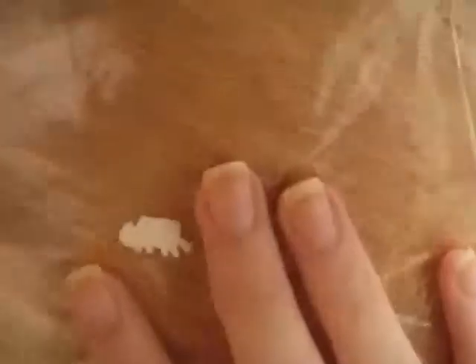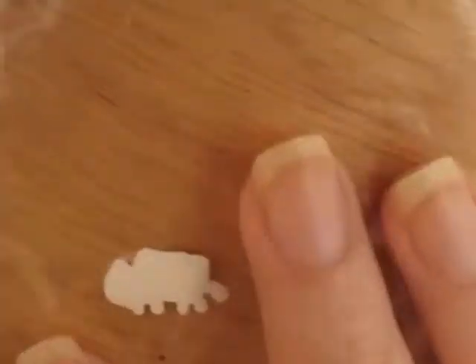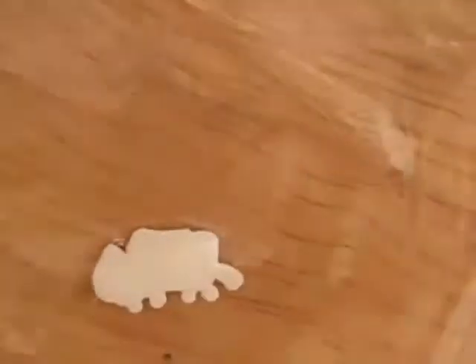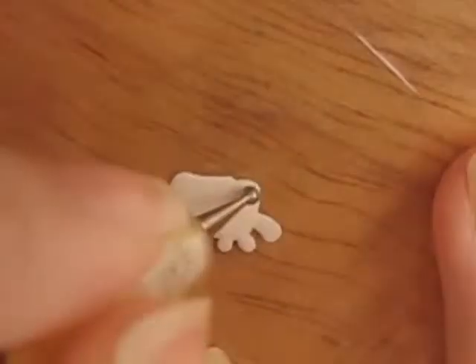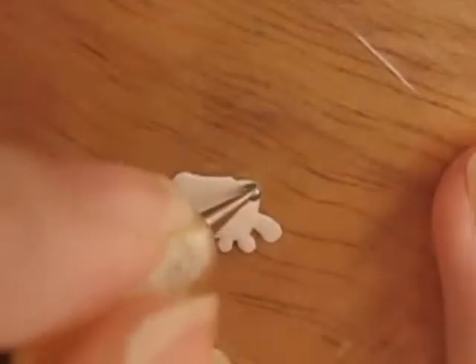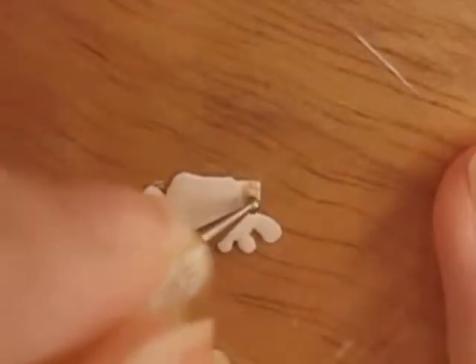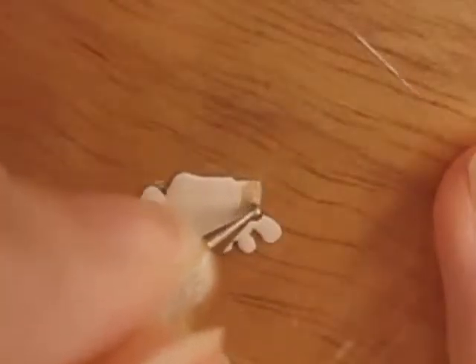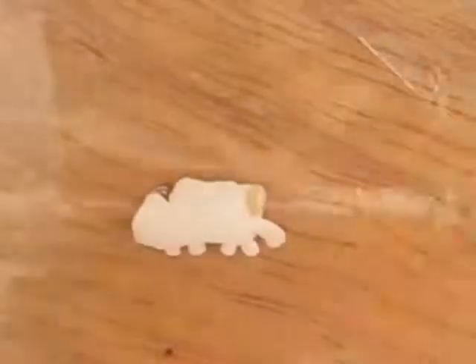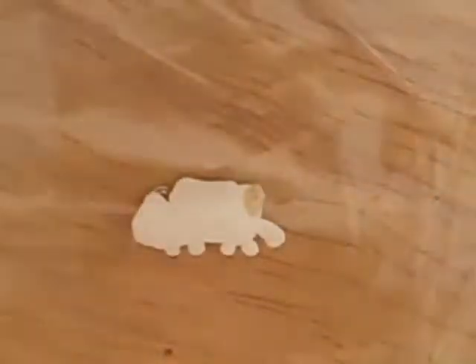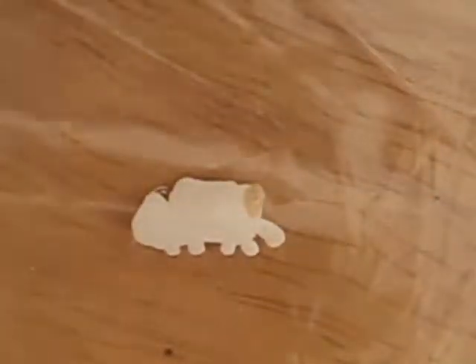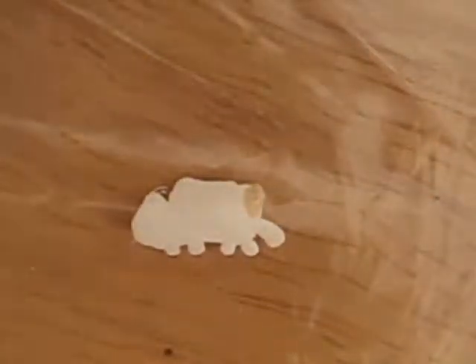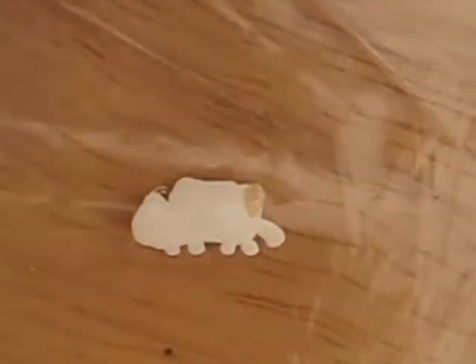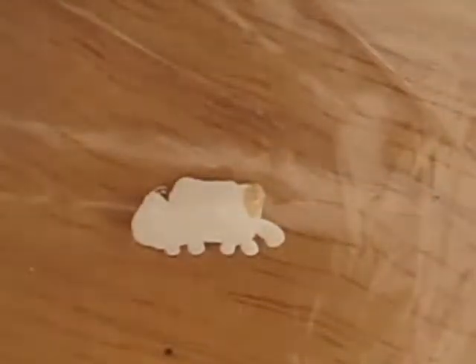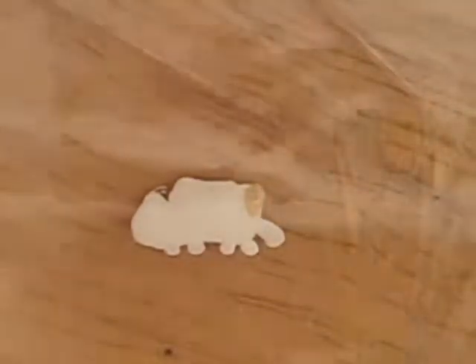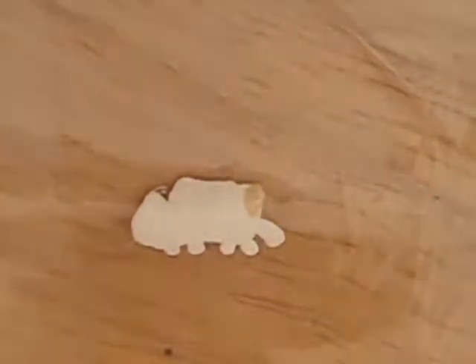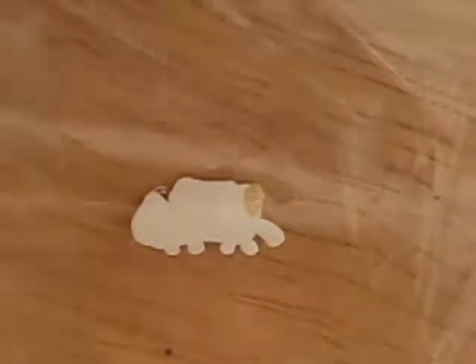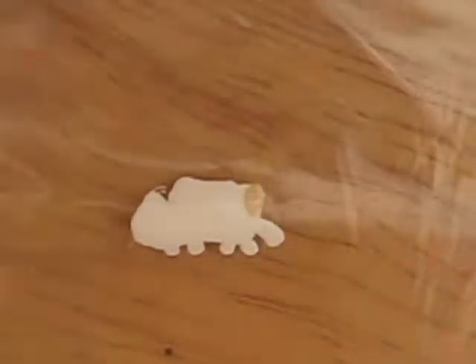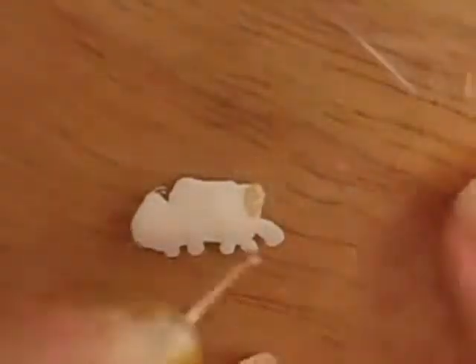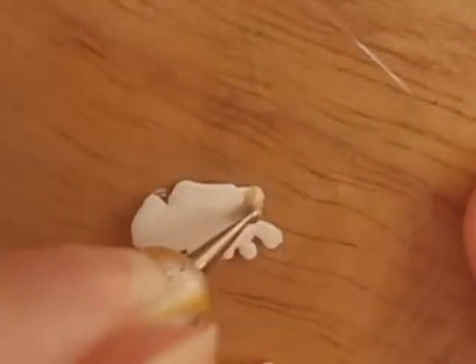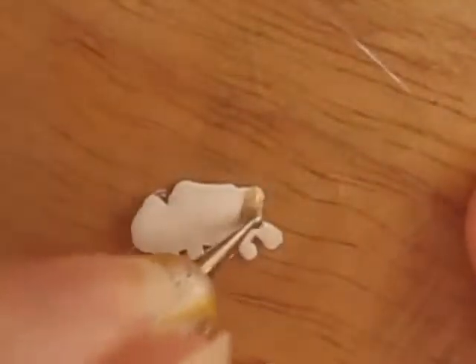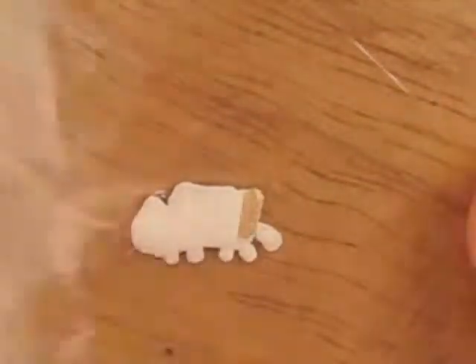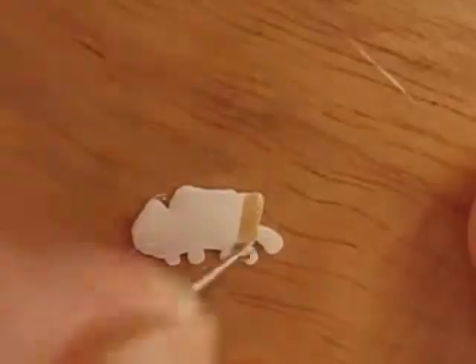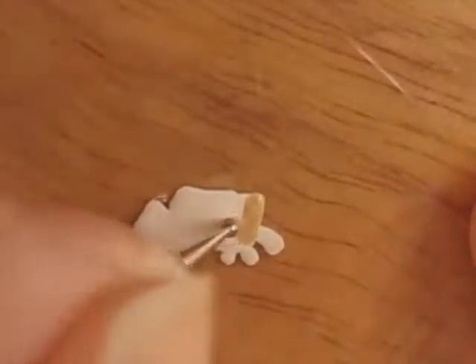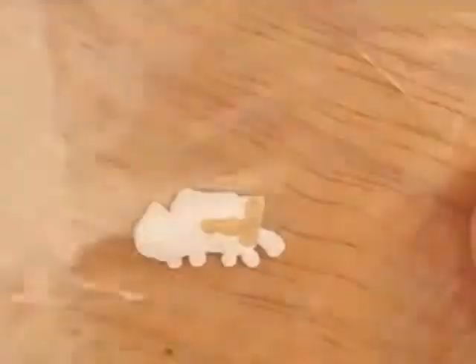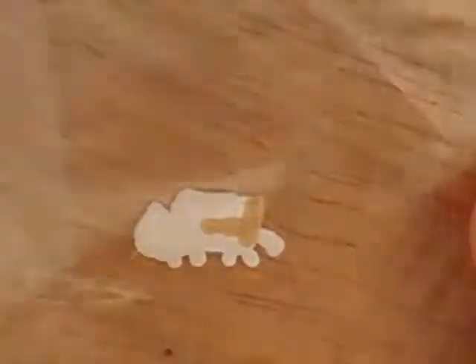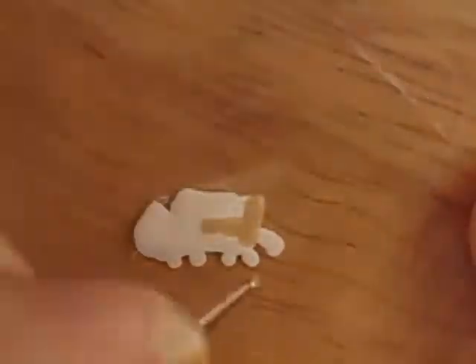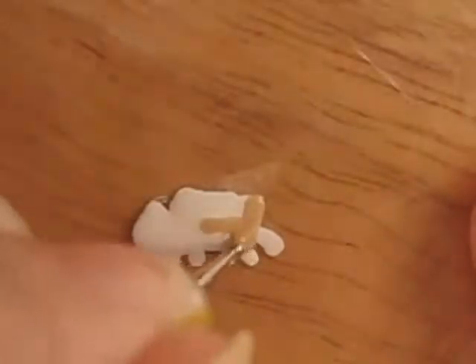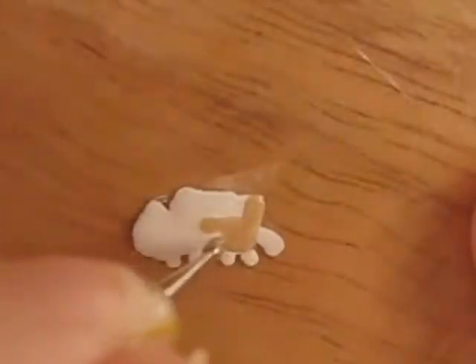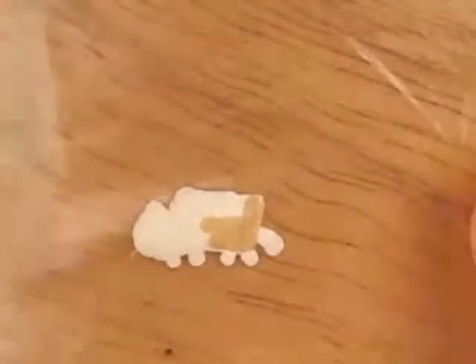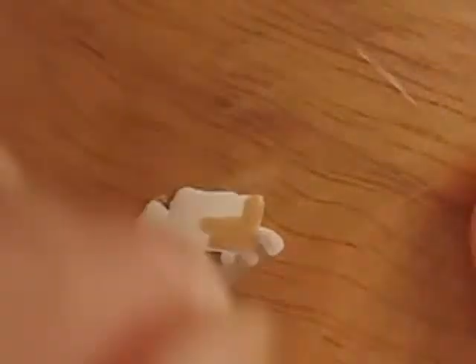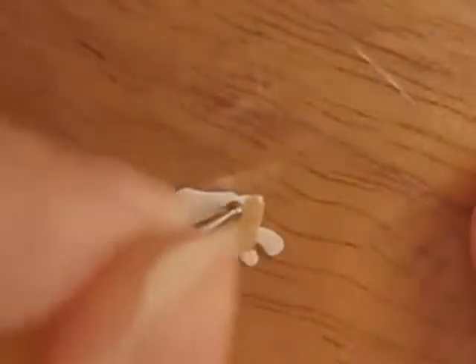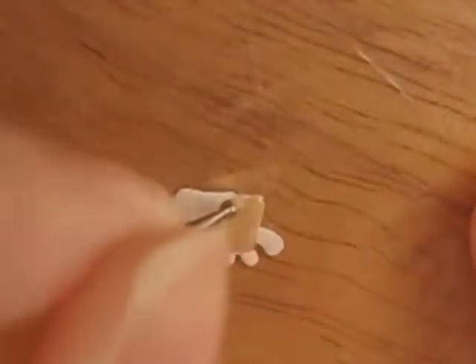To make Nyan Cat you will need a plastic sandwich bag. I already did the basic shape of Nyan Cat with white polish and a dotting tool. Make sure to do it quite thick.